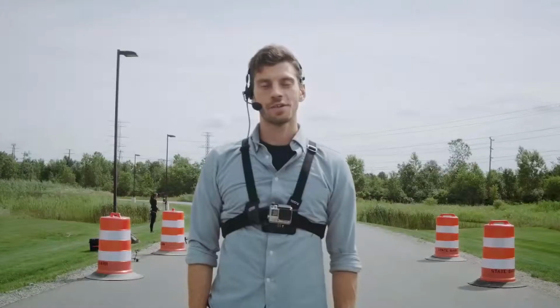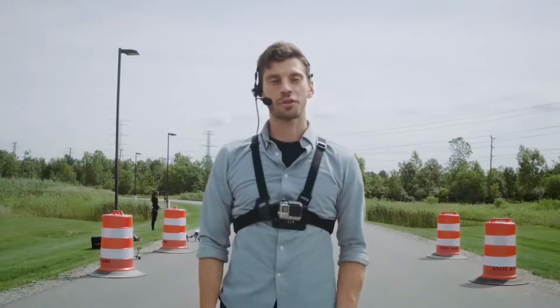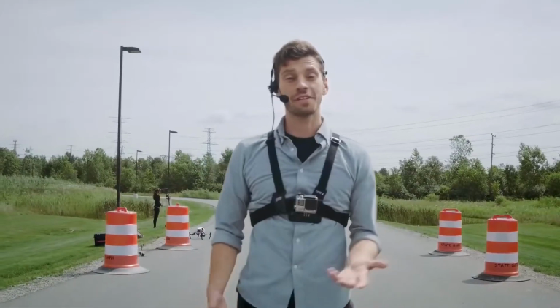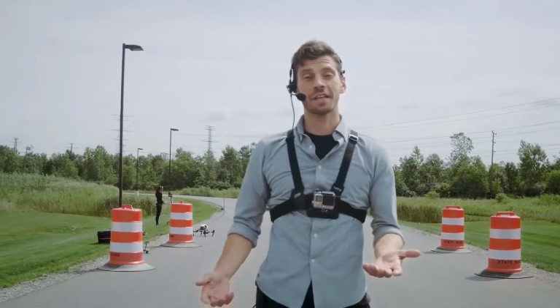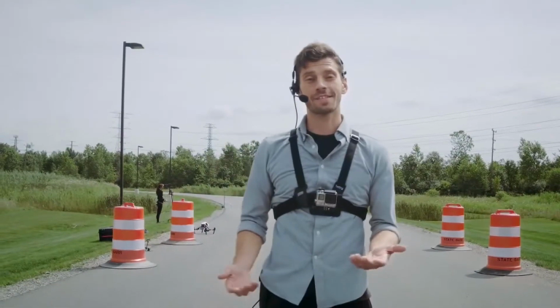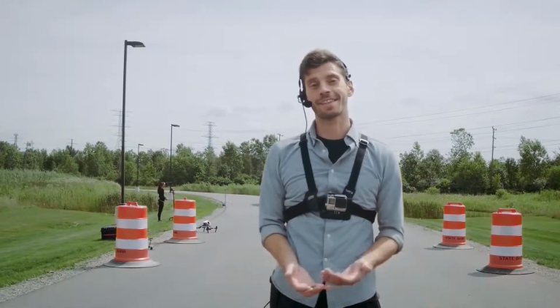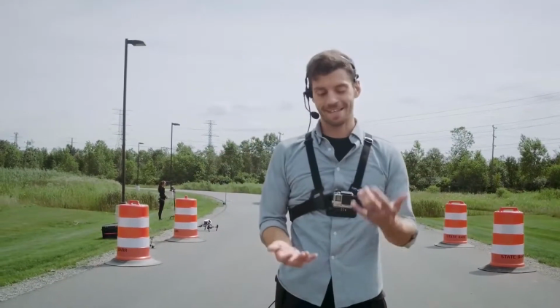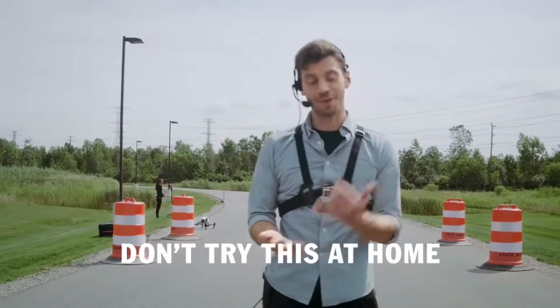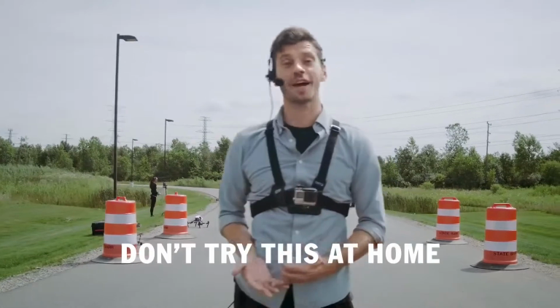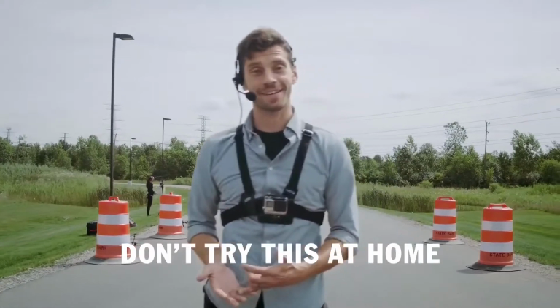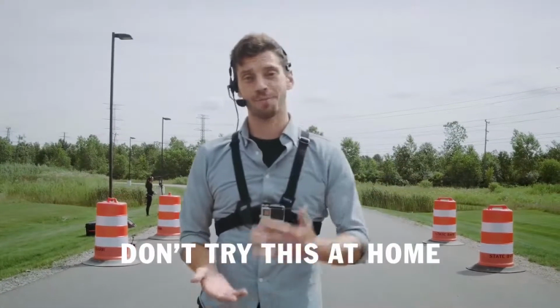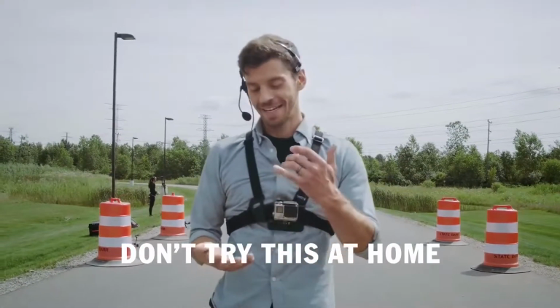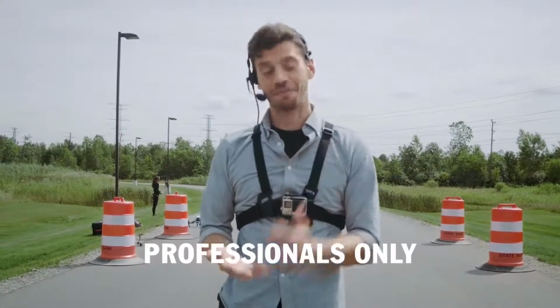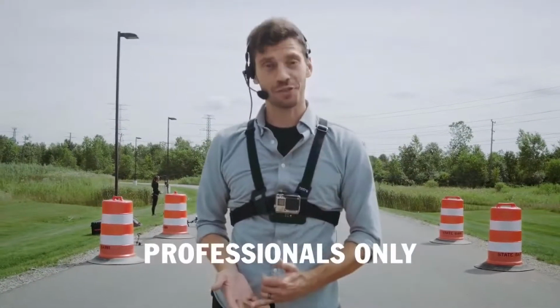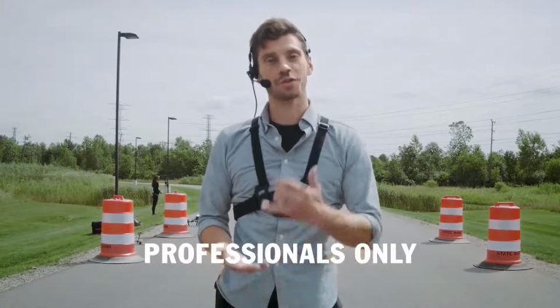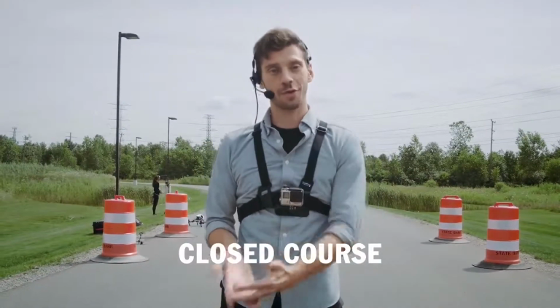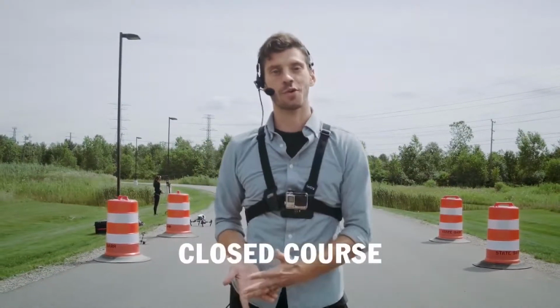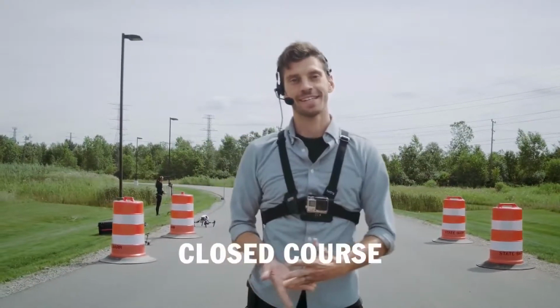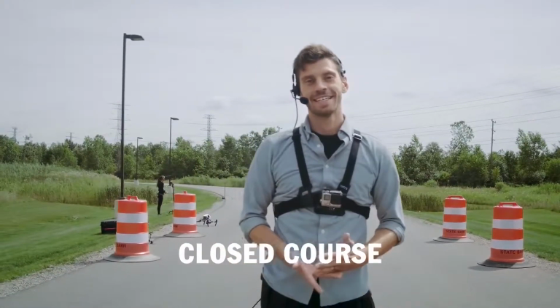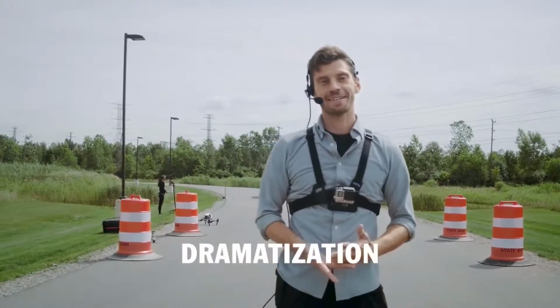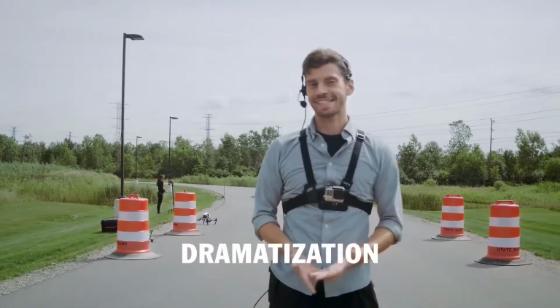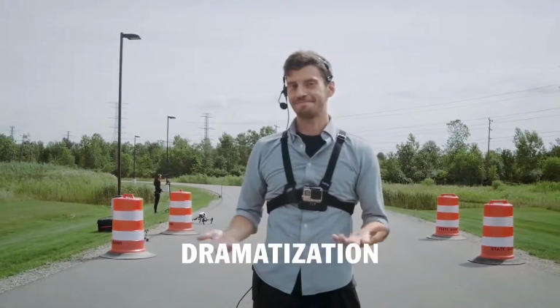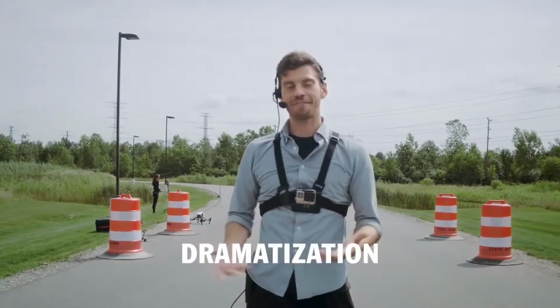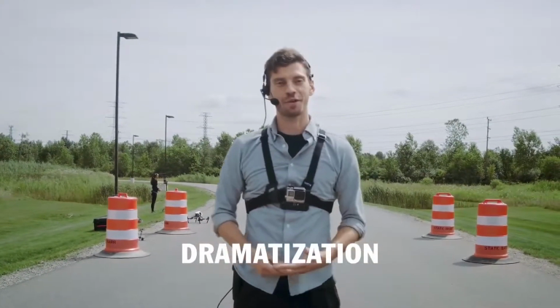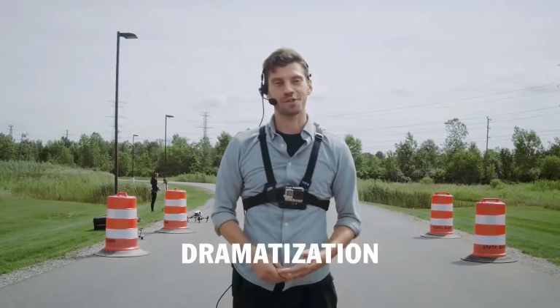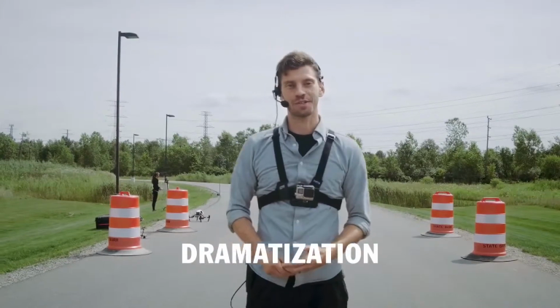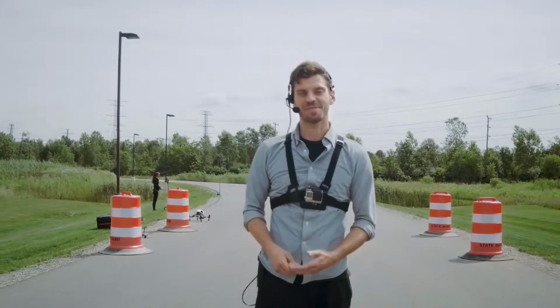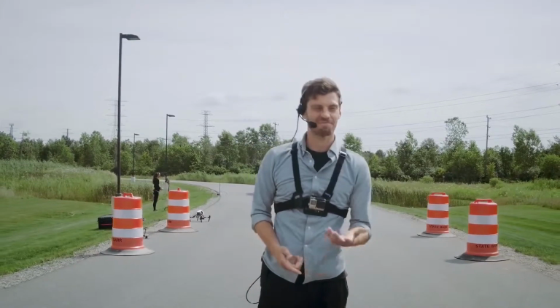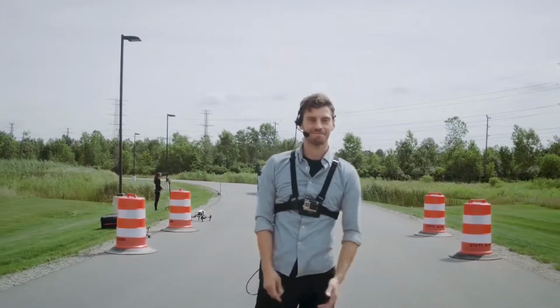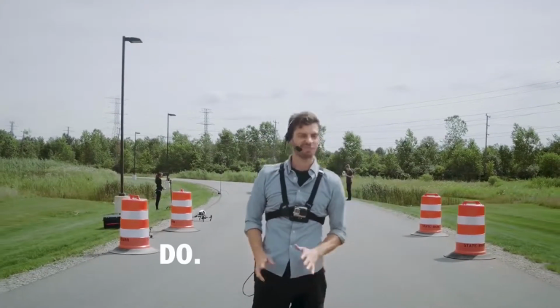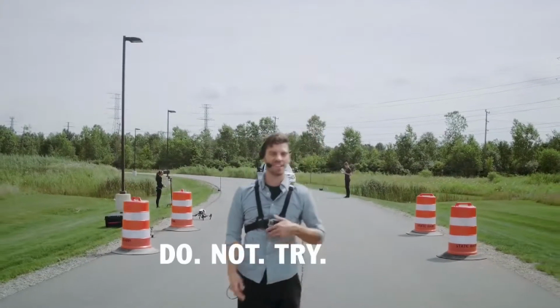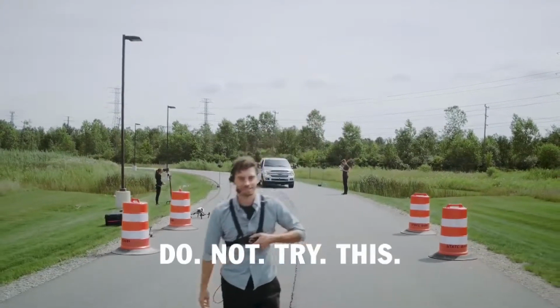I'm sure you've seen disclaimers that say things like: don't try this at home, professionals only, closed course. Well, this is definitely one of those situations, so don't try this.